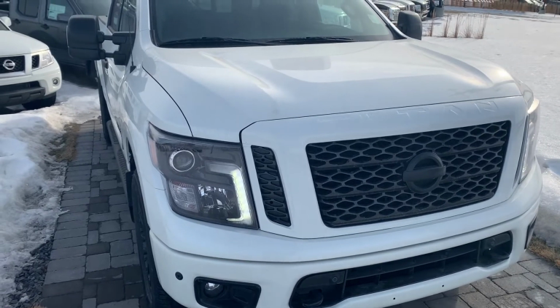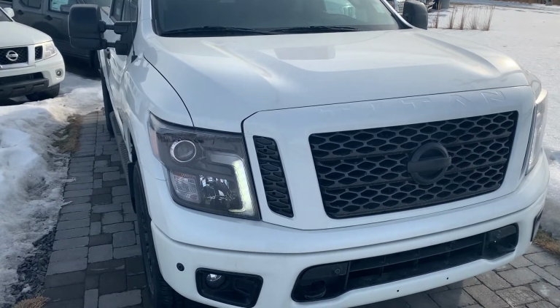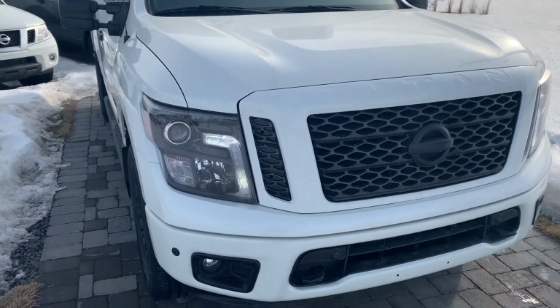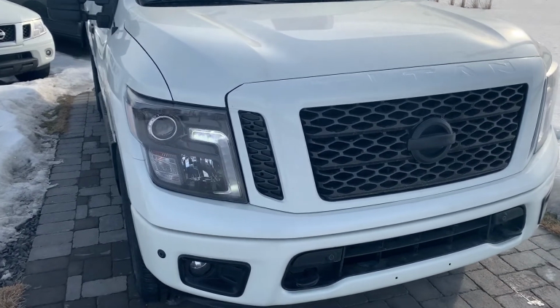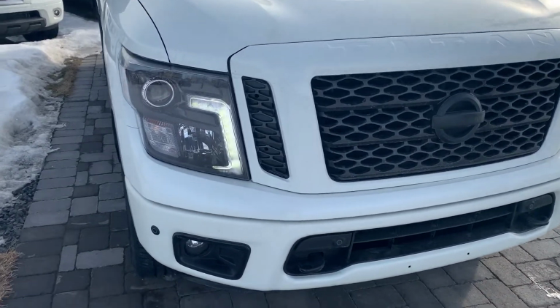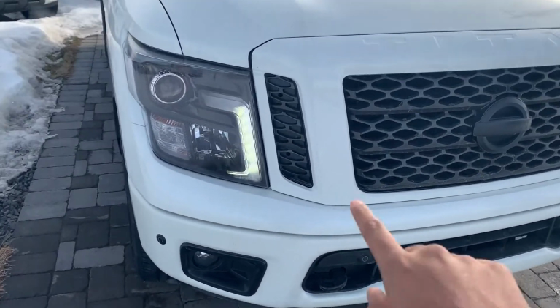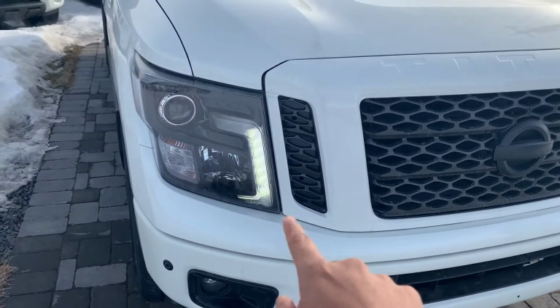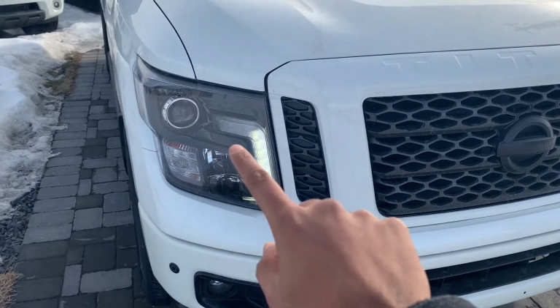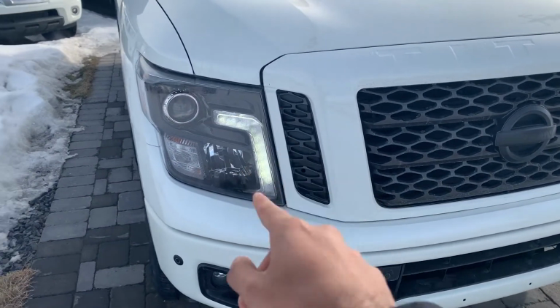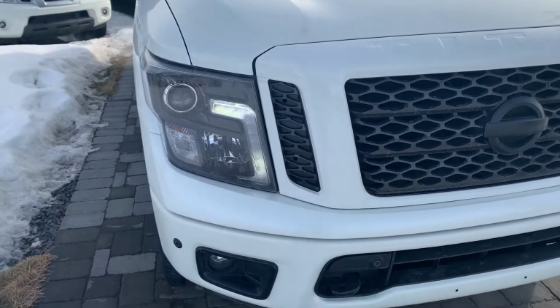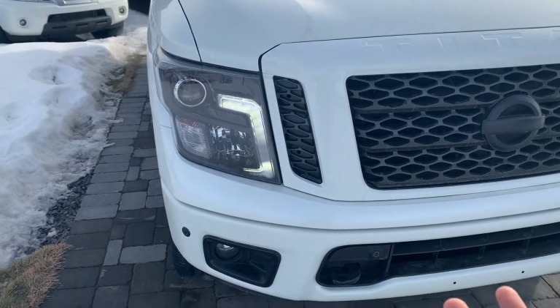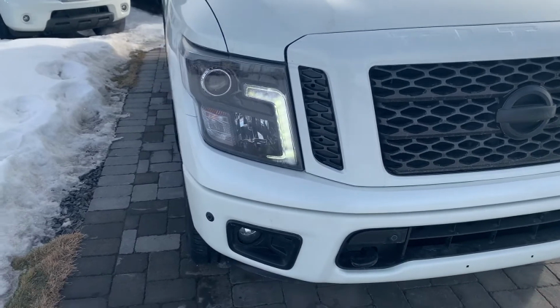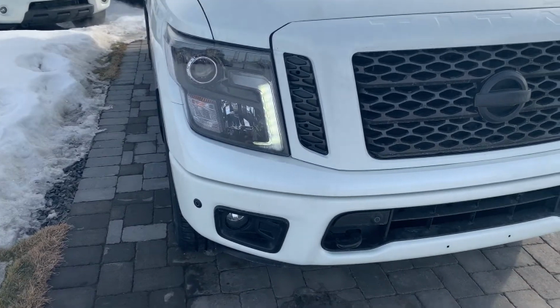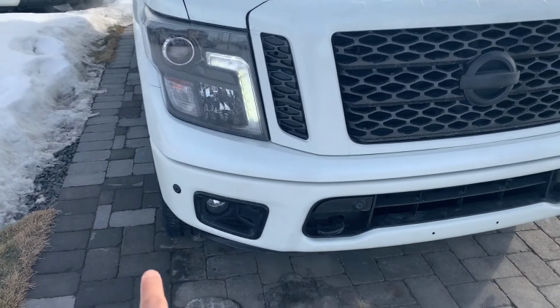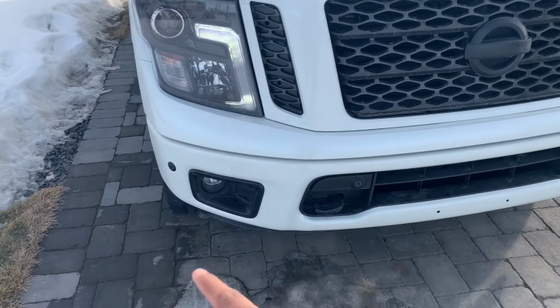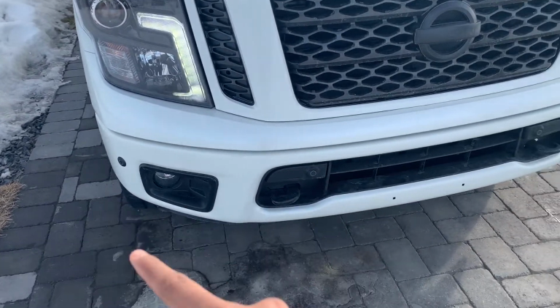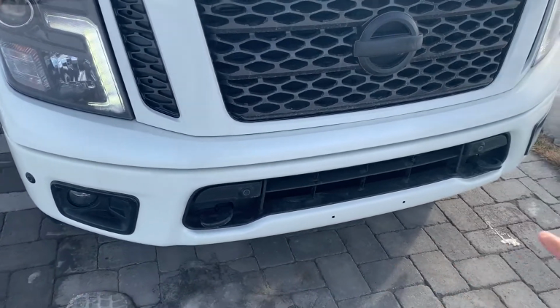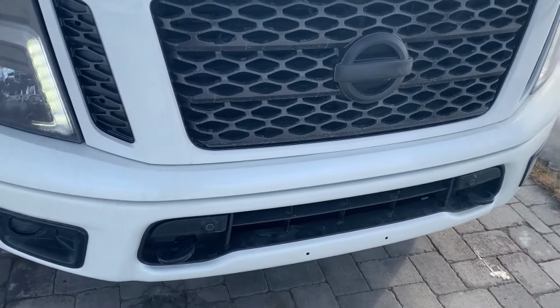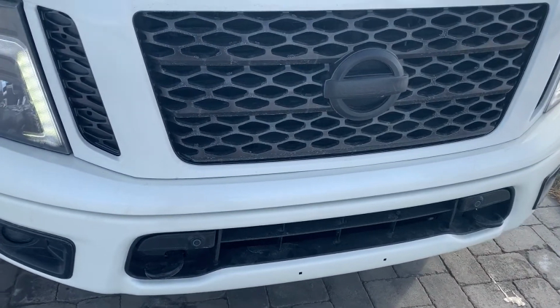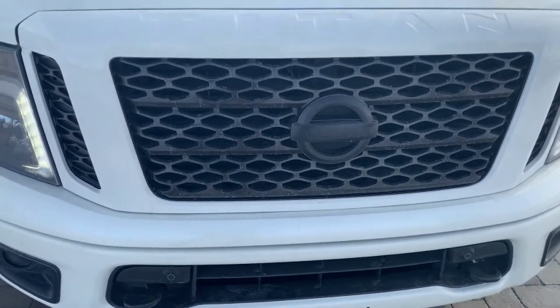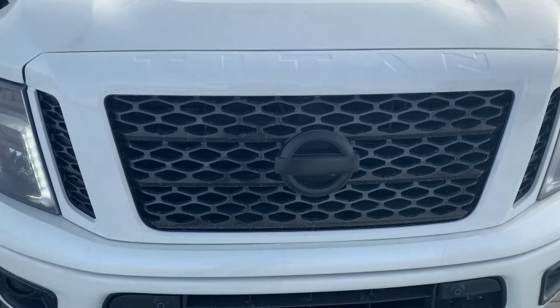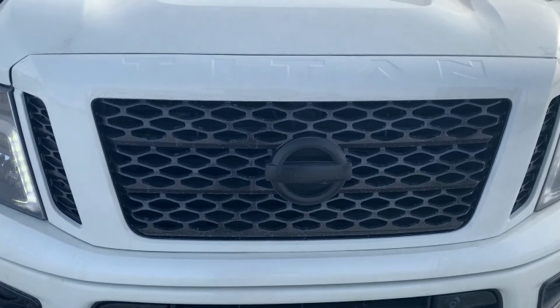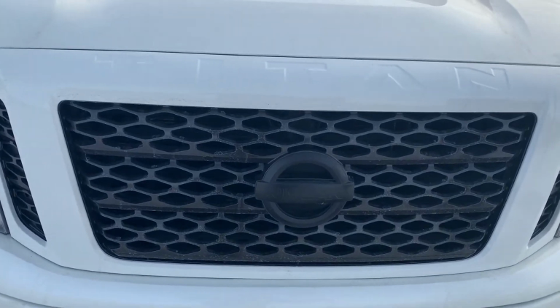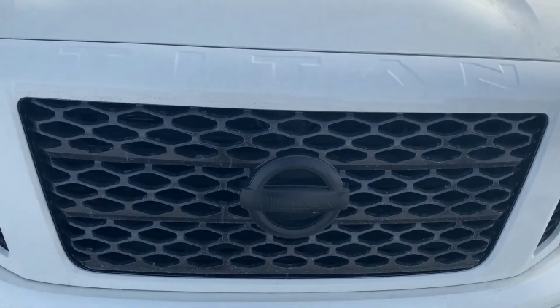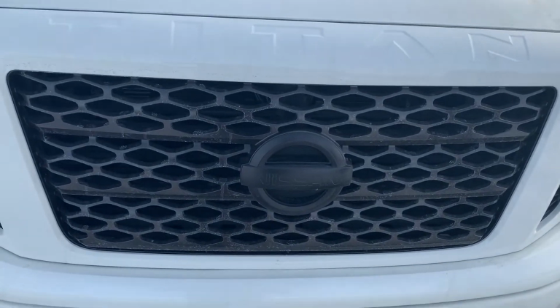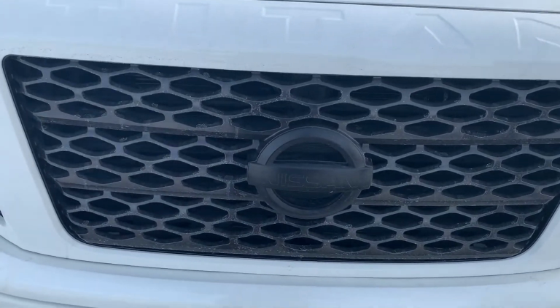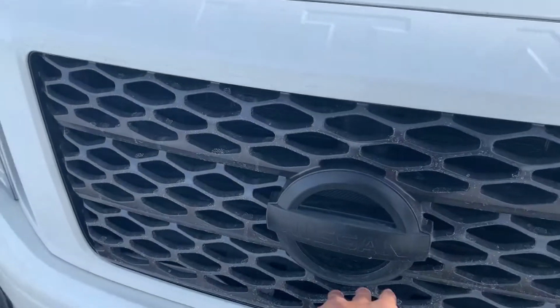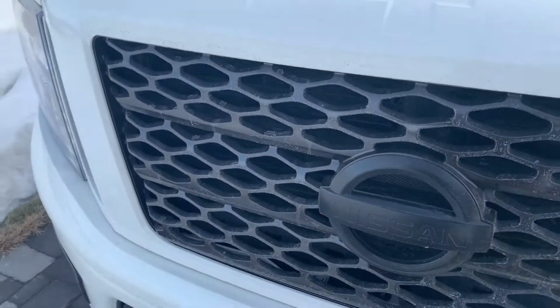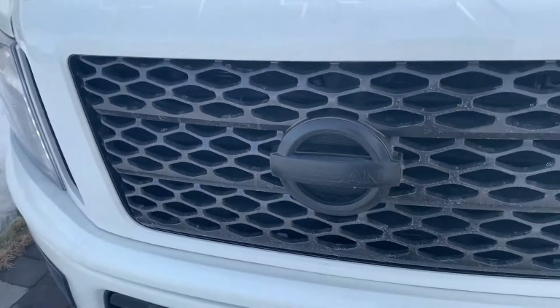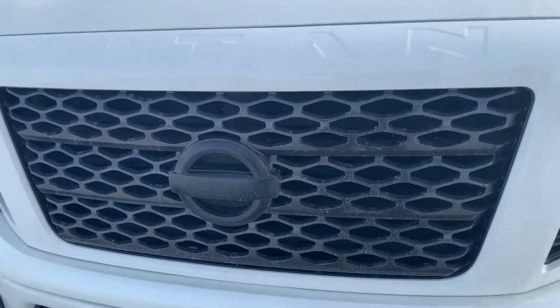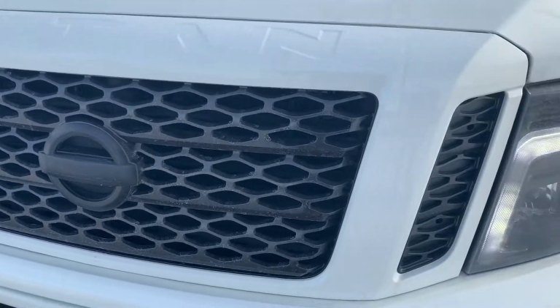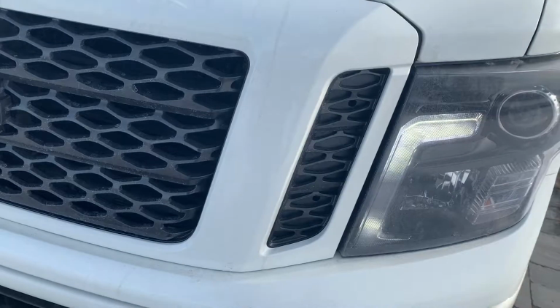I want to take a quick look at the beautiful, almost upside-down L-shaped LED lights here. You're going to have the front parking sensors all the way around. This is the SL, which classifies as the Midnight Edition, so you're going to get the nice blacked-out badging and blacked-out grille.